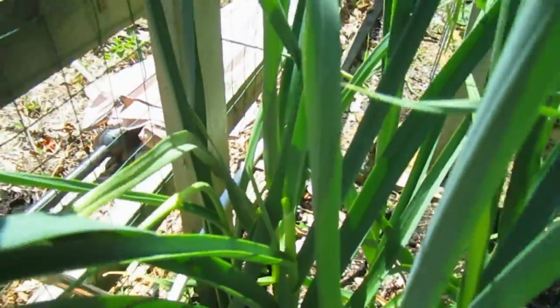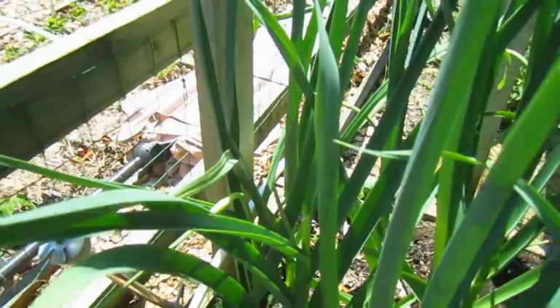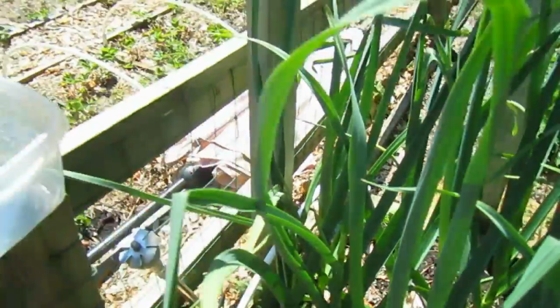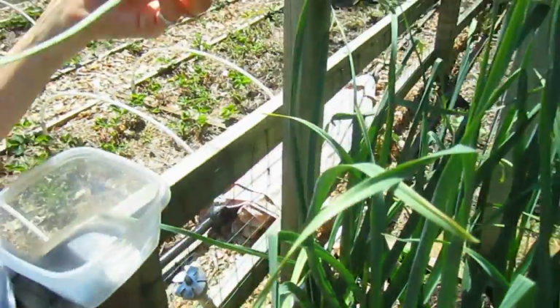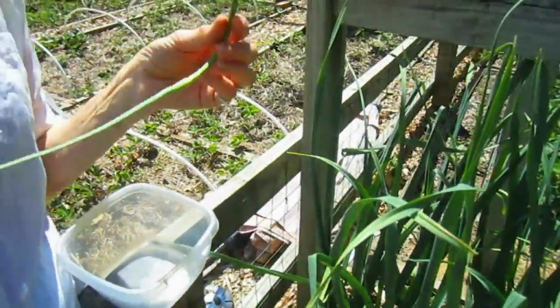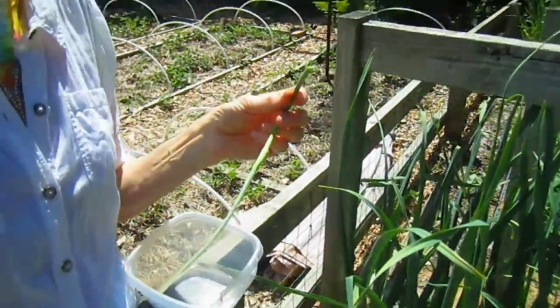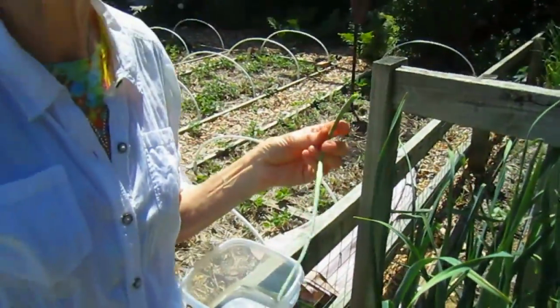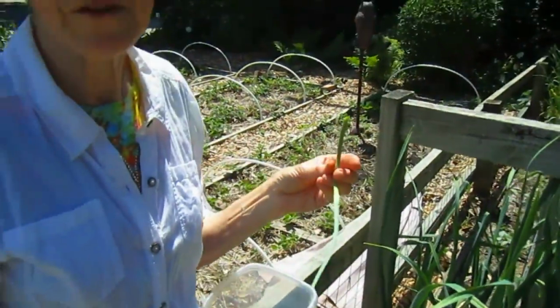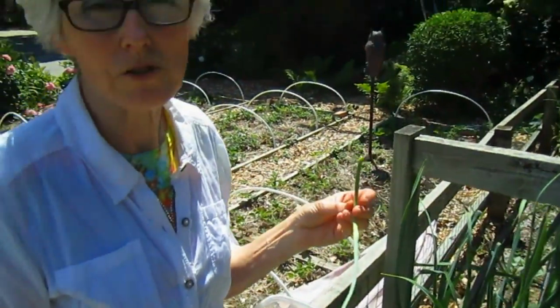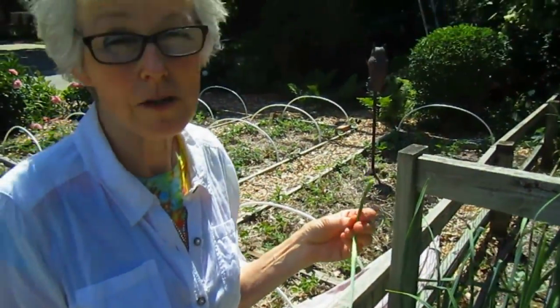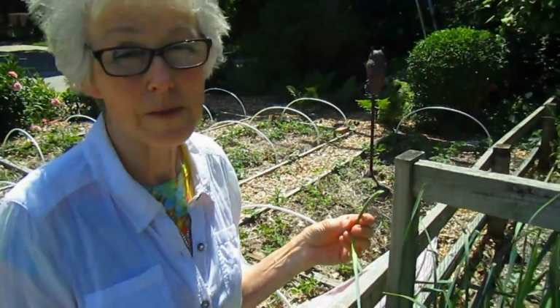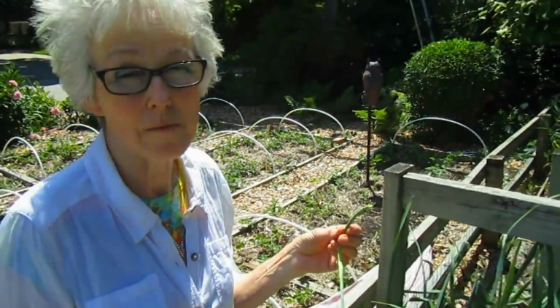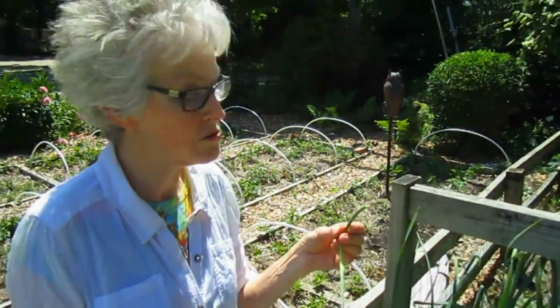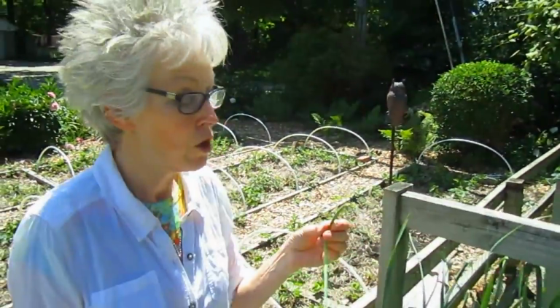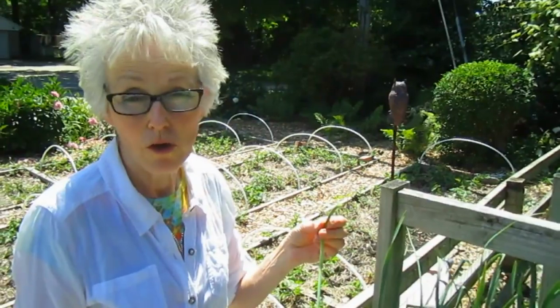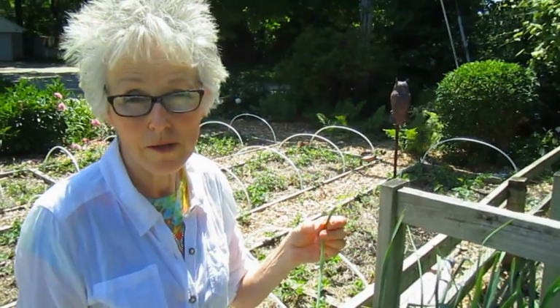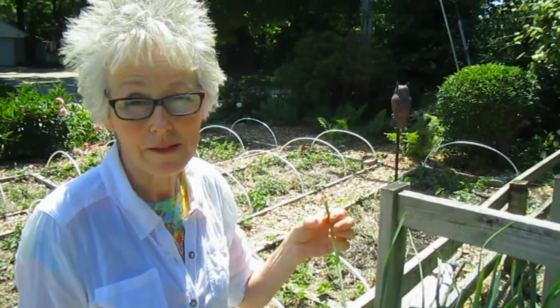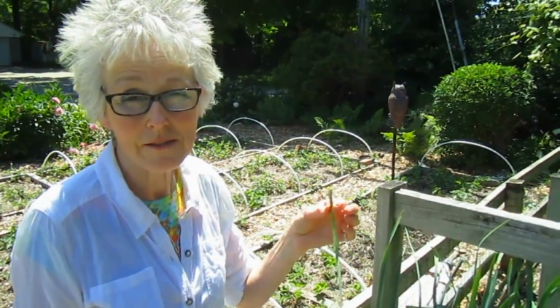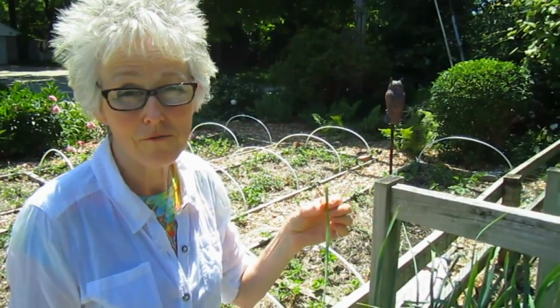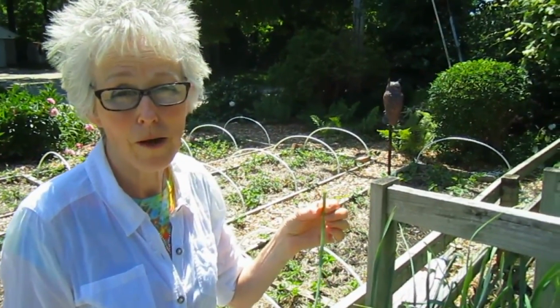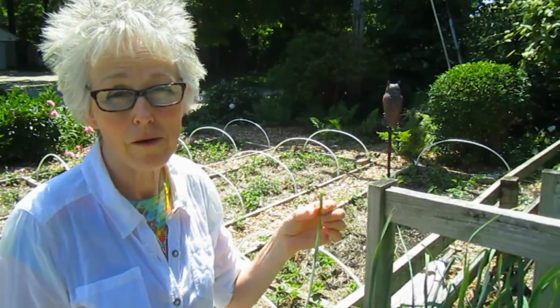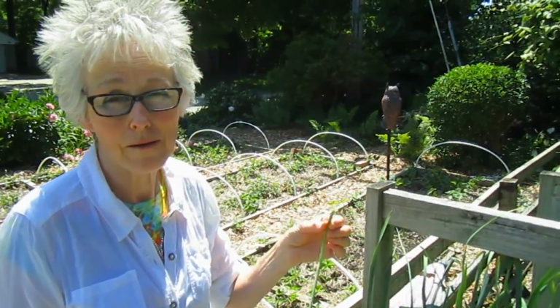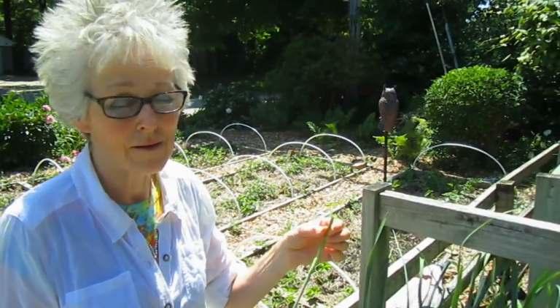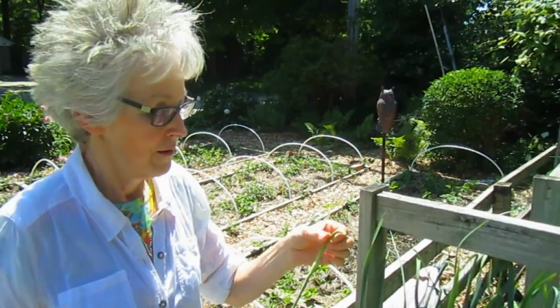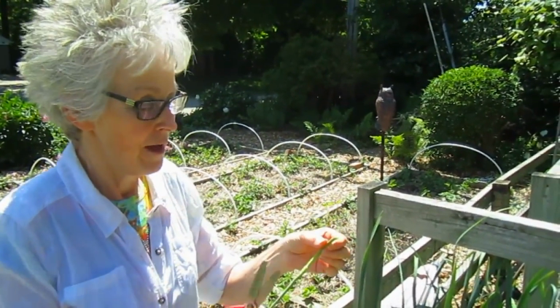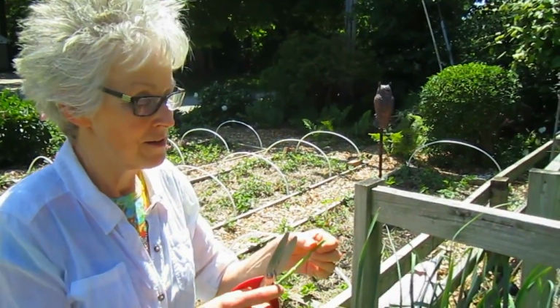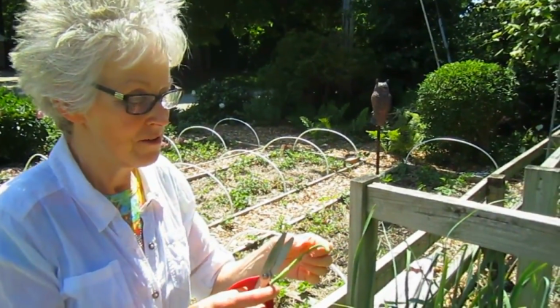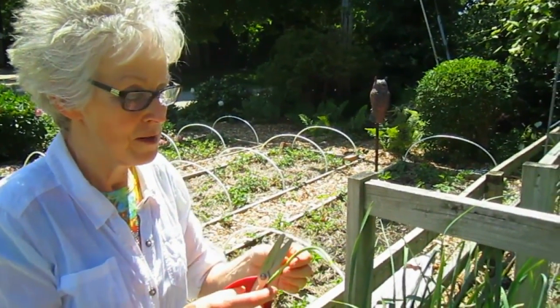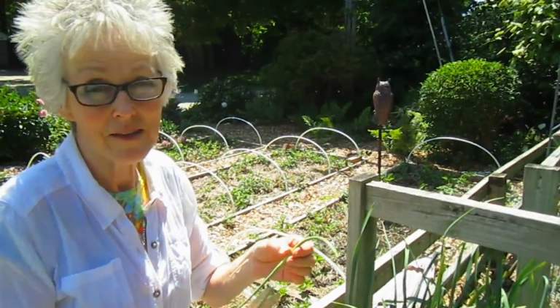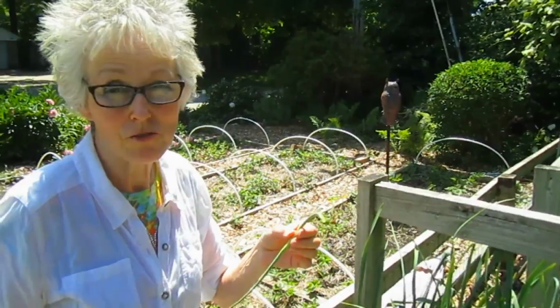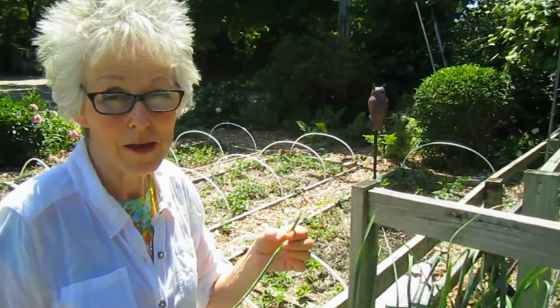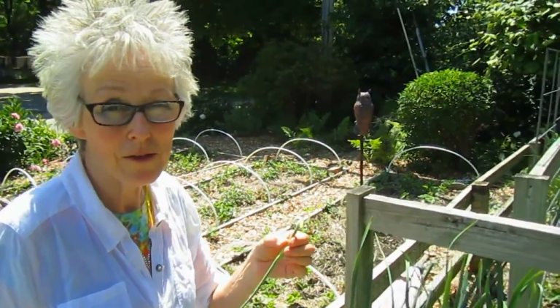Now, you may say, well, what am I going to do with these? Just toss them in the compost? No, indeed. These are full power garlic, and there are many things you can make with them.